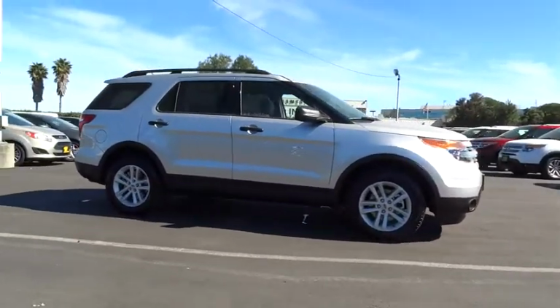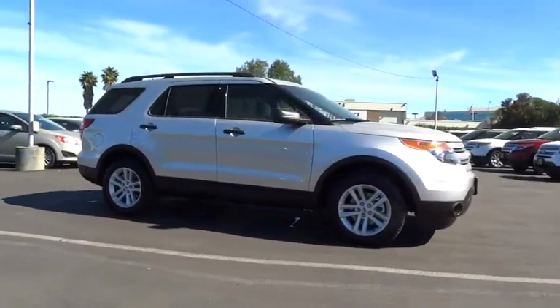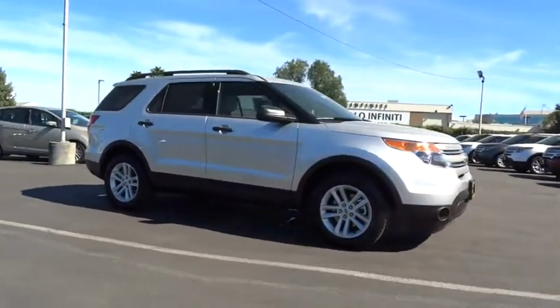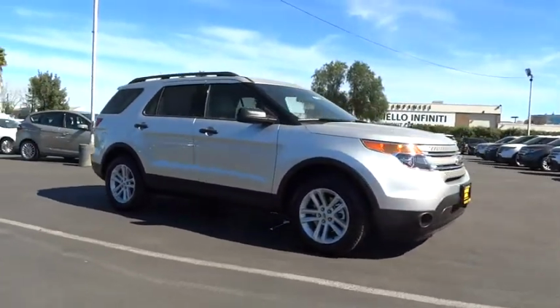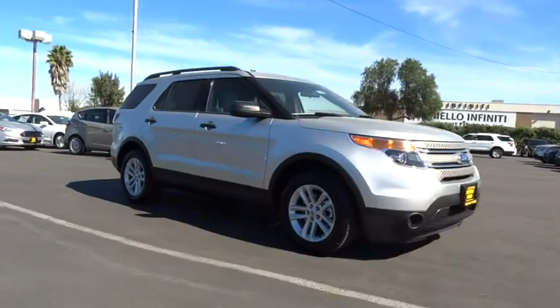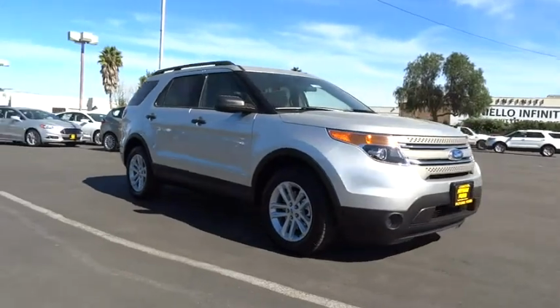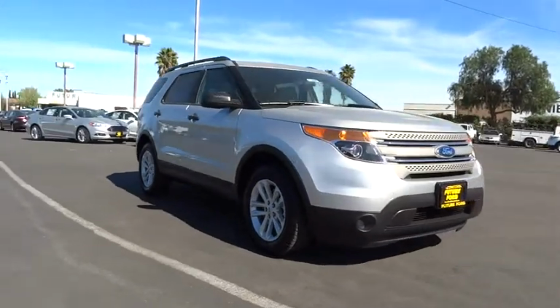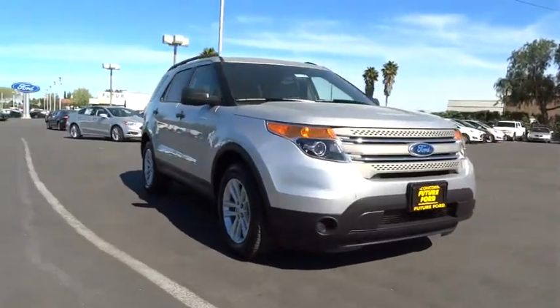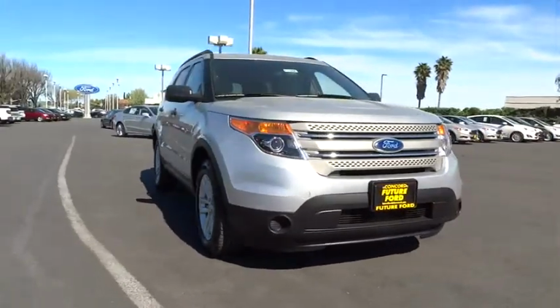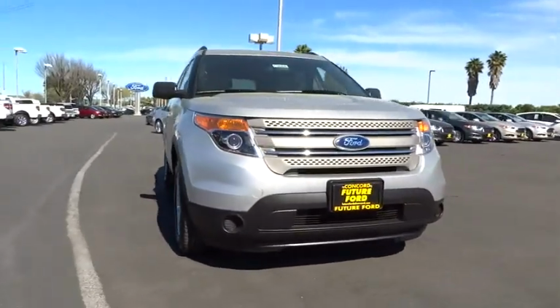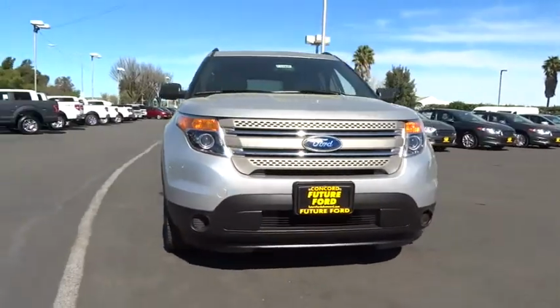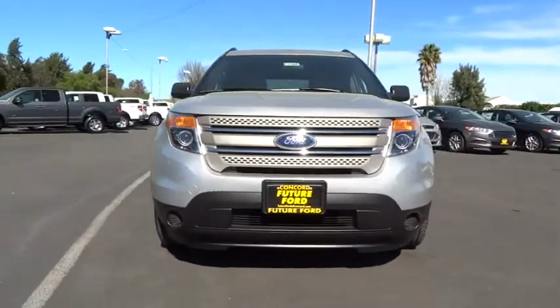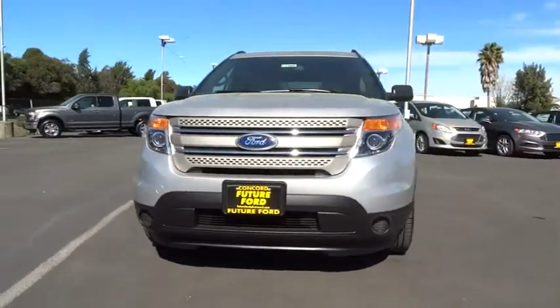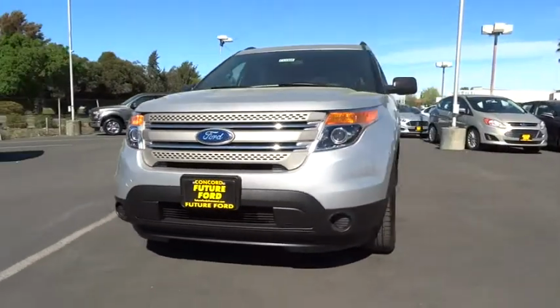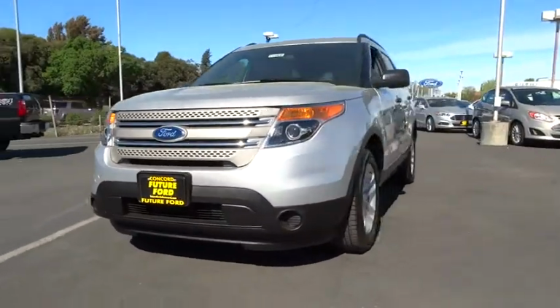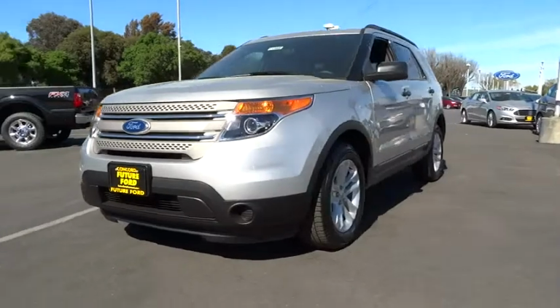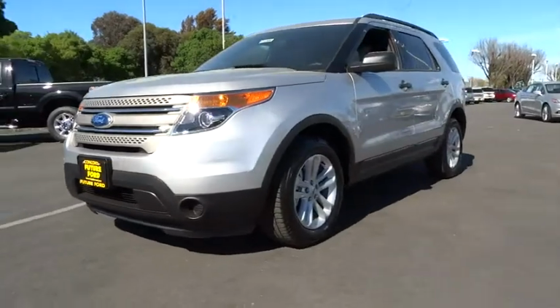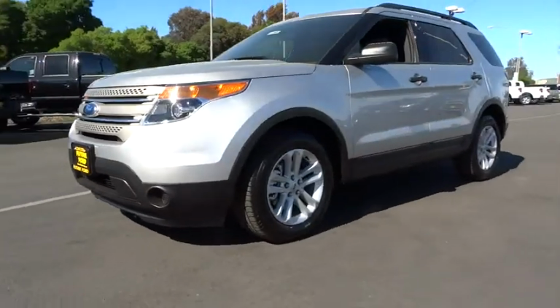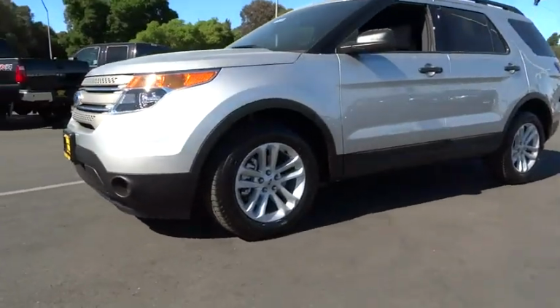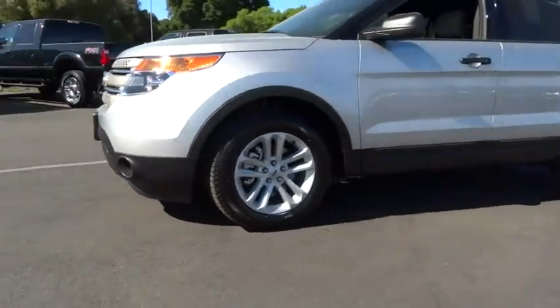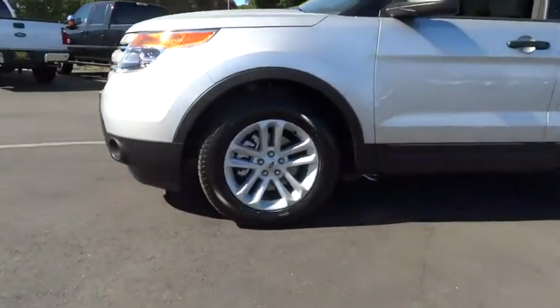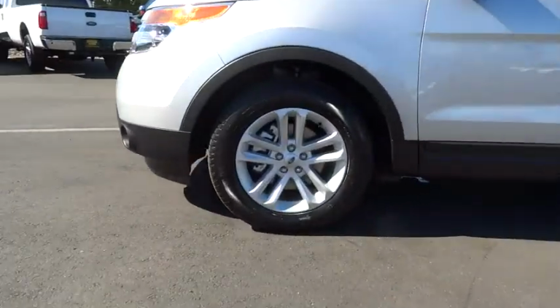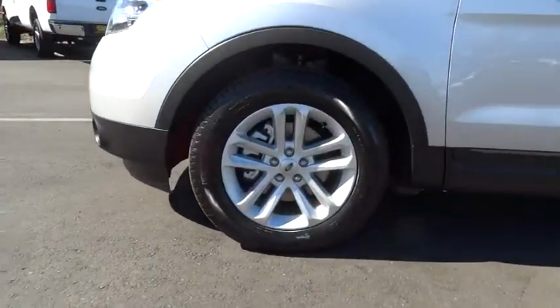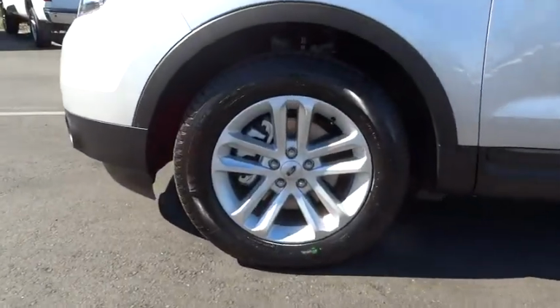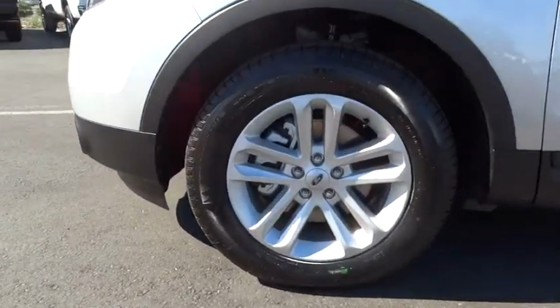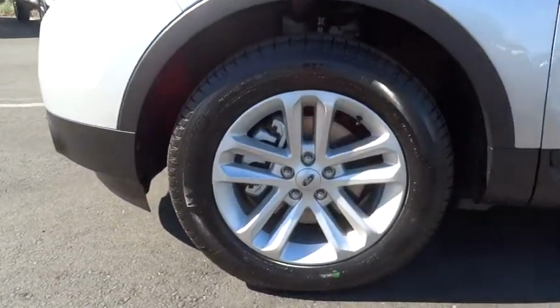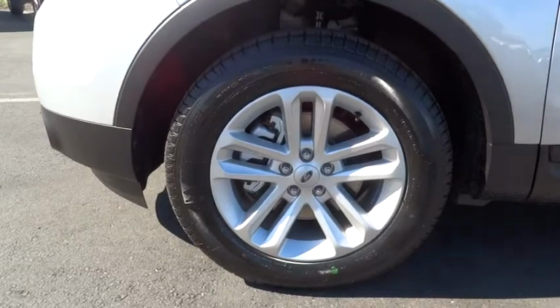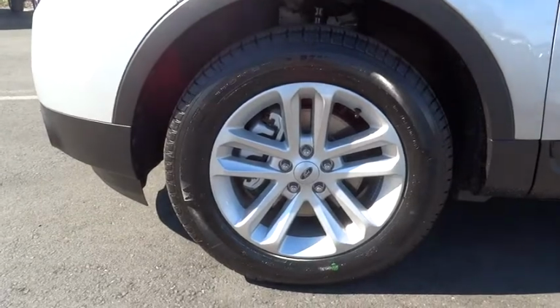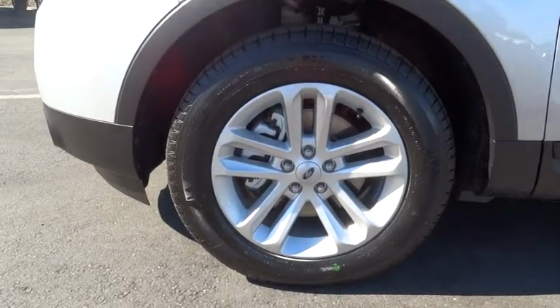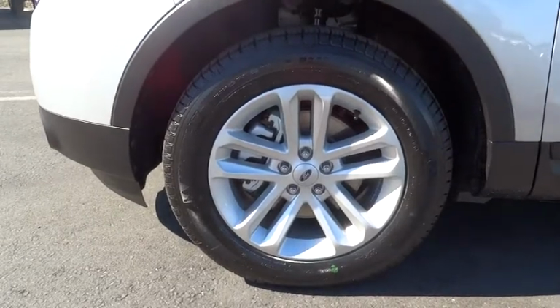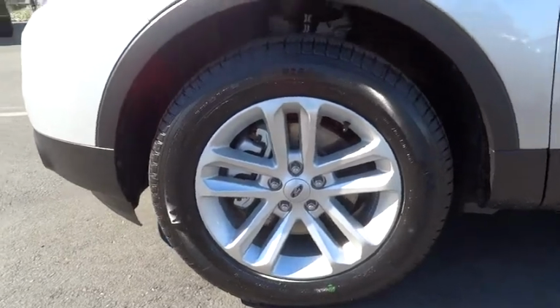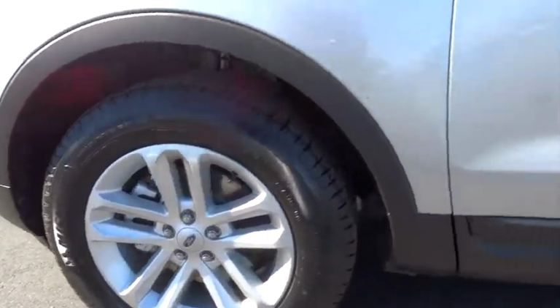Cruise control. Floor mats. Aluminum wheels. Keyless entry. Four-wheel disc brakes. Rear defrost. AM-FM stereo radio. FWD. Power door locks. CD player. Child safety locks. MP3 player.